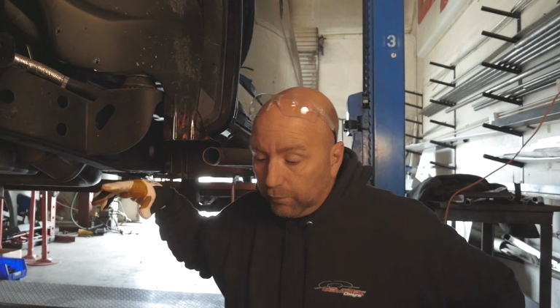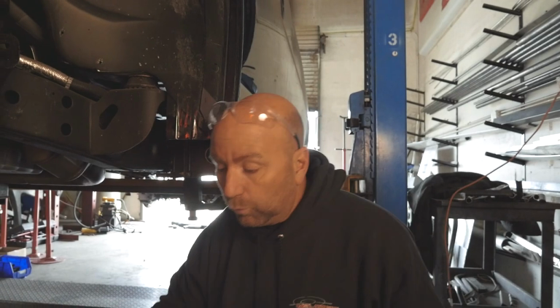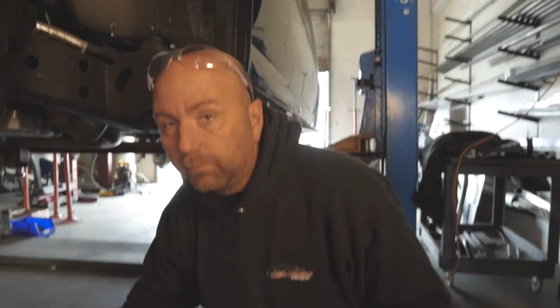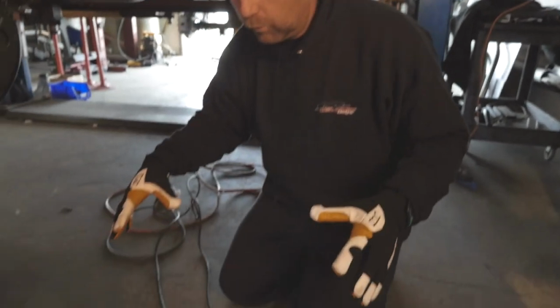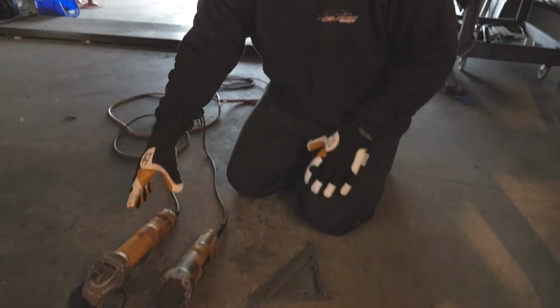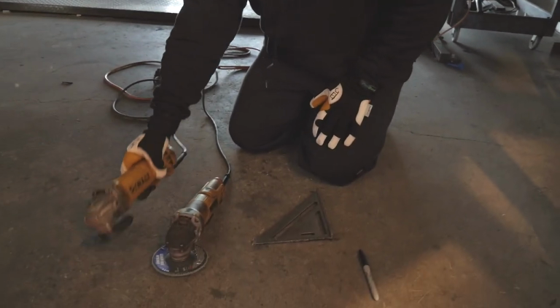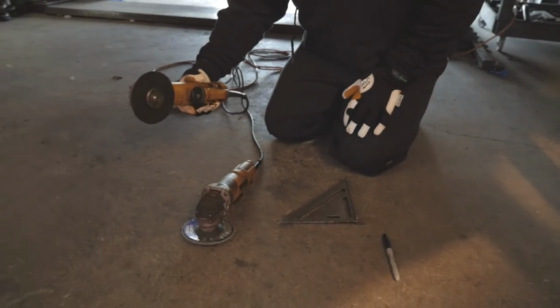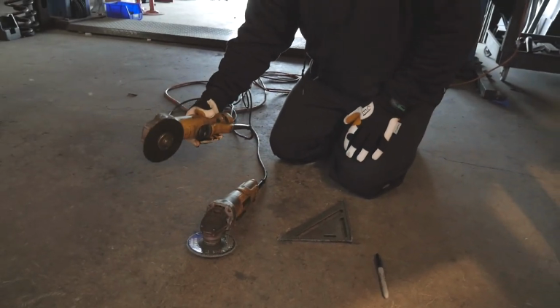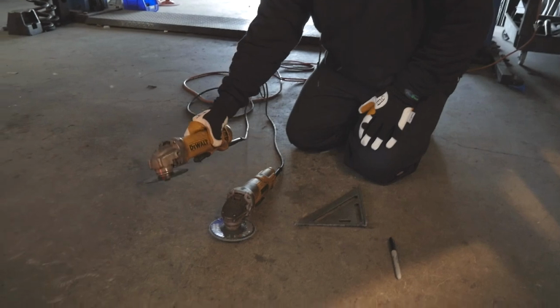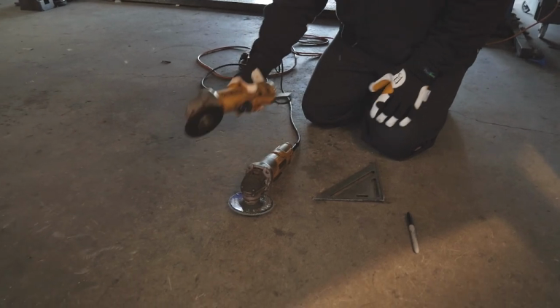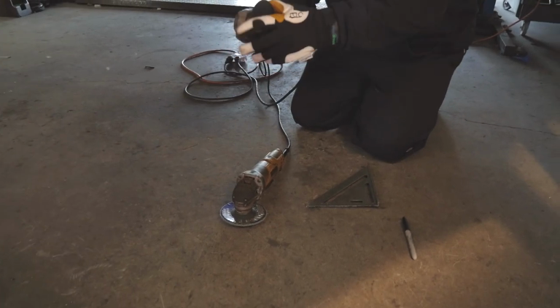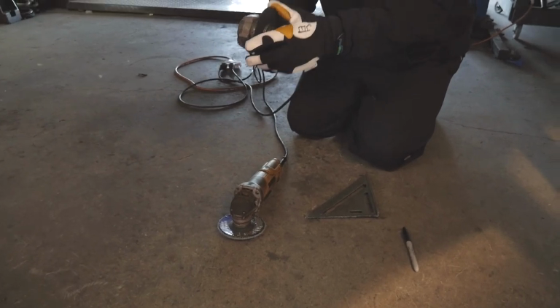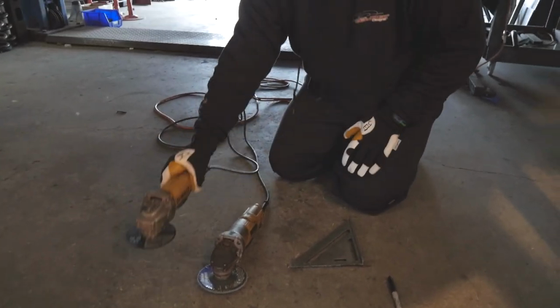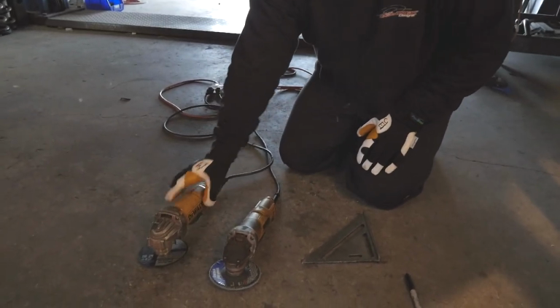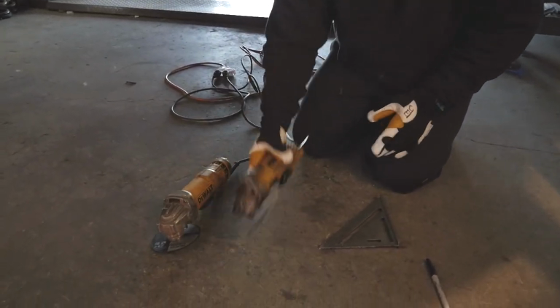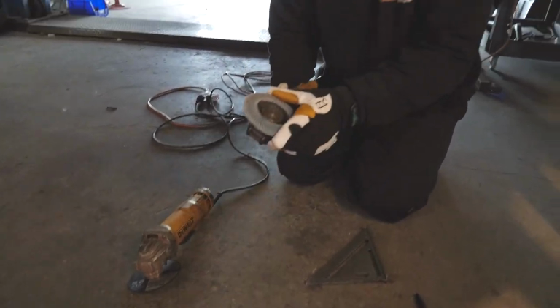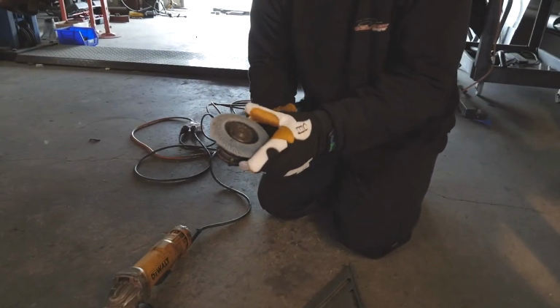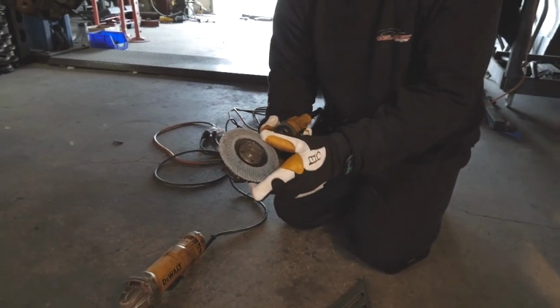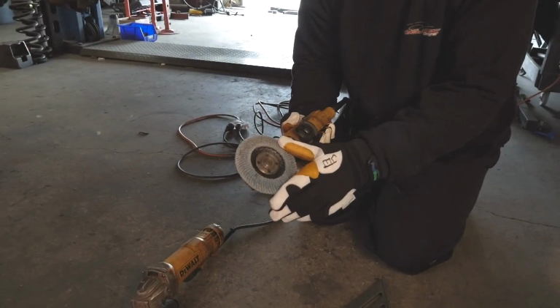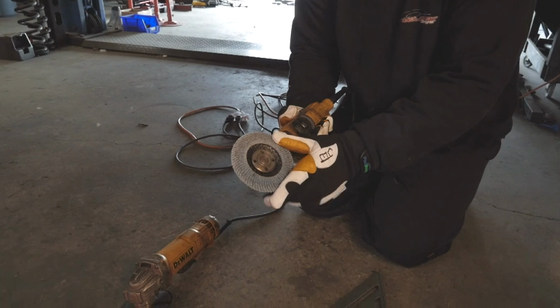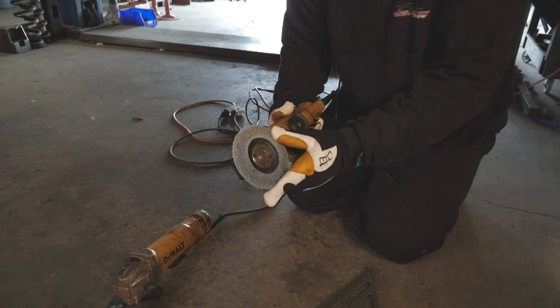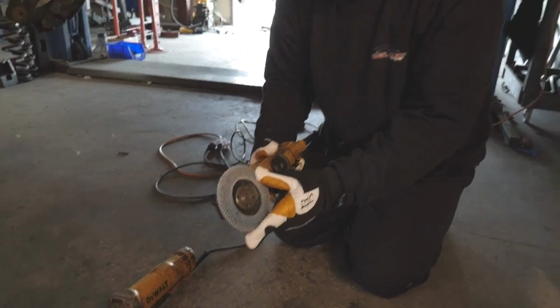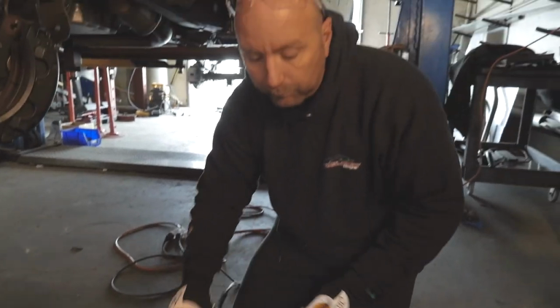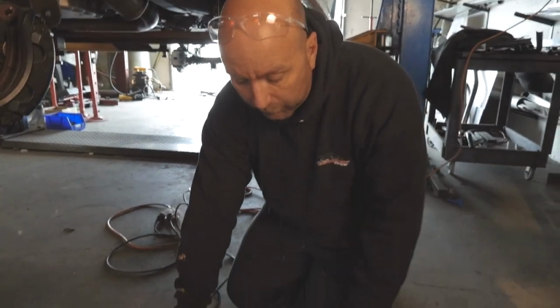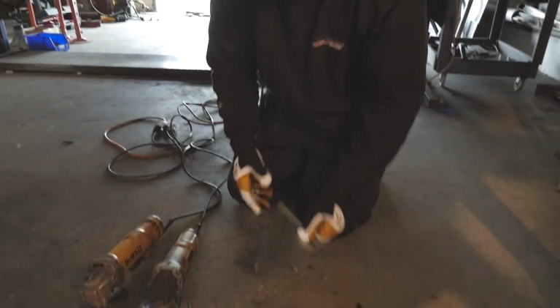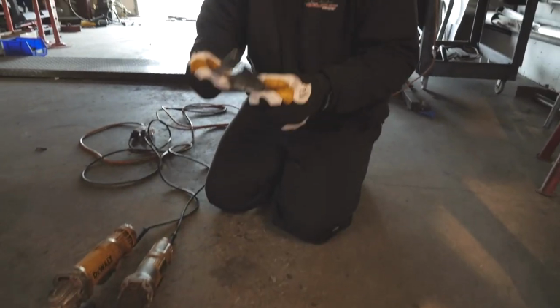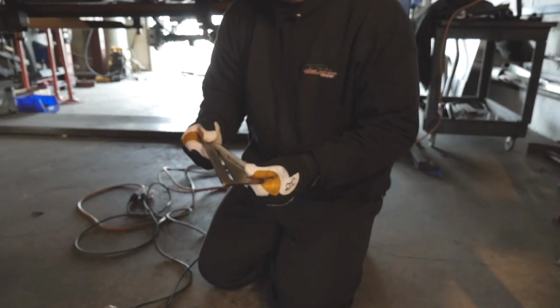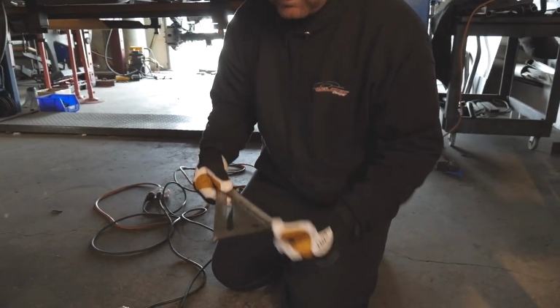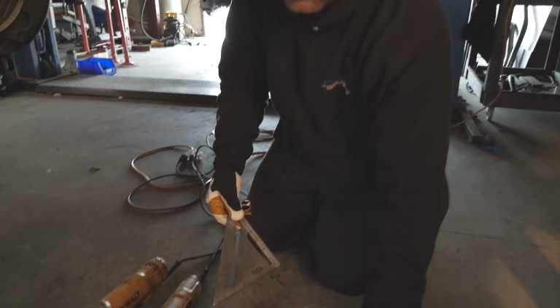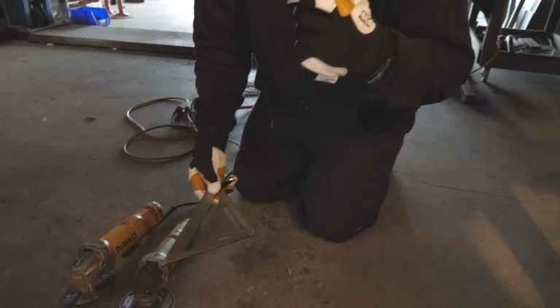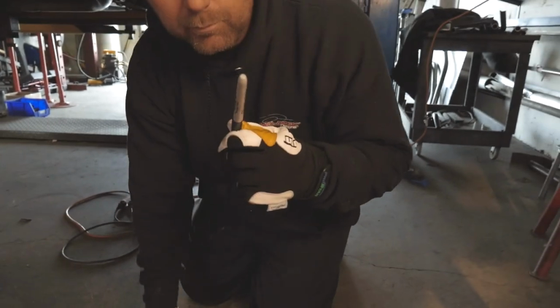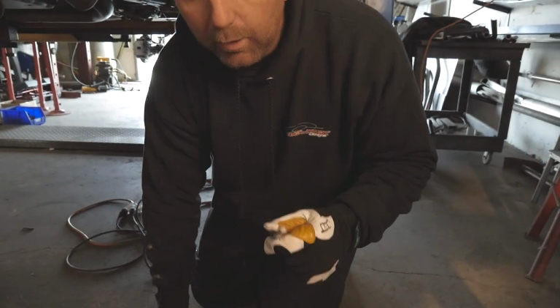These are the tools necessary in order to do that. Really all you're going to need is a grinder with a cutoff wheel. We've also got another one with just a sanding disc so that we can do some cleanup. A straight edge to give us a nice straight line, and a marker to mark our line.